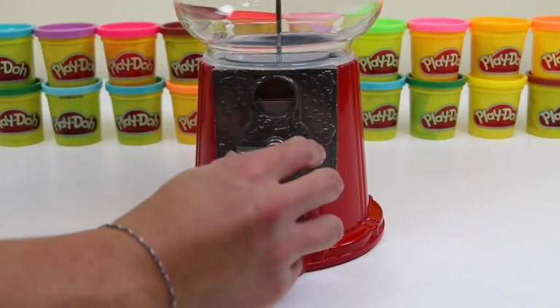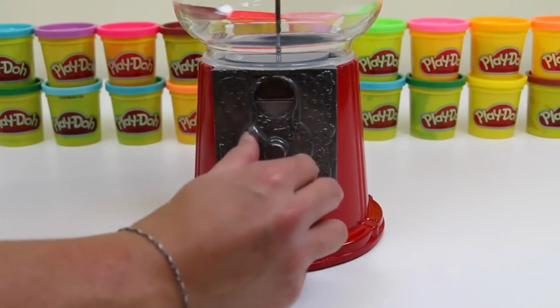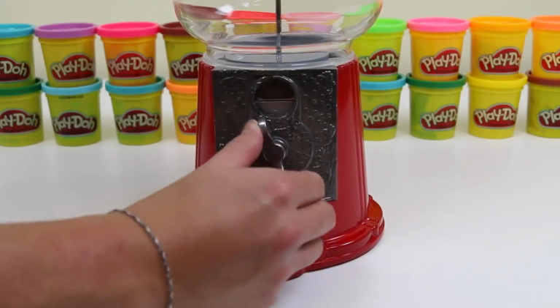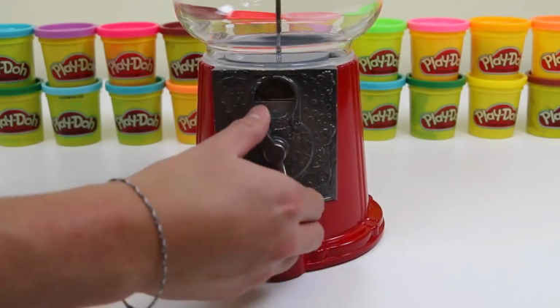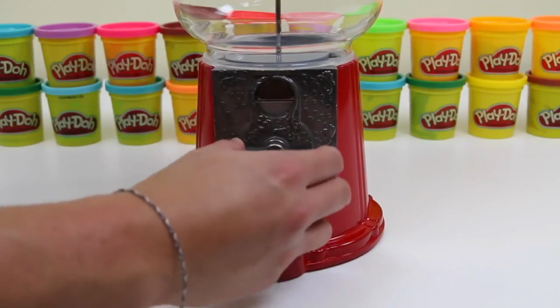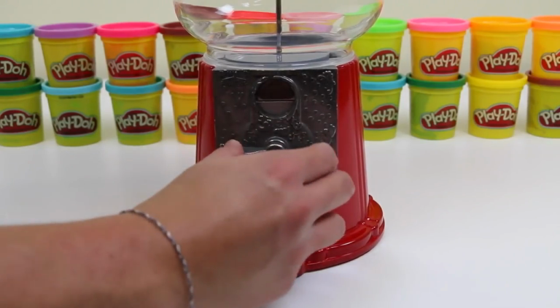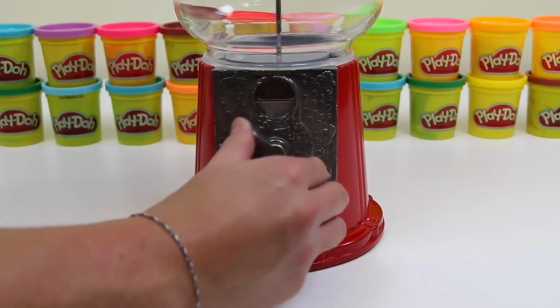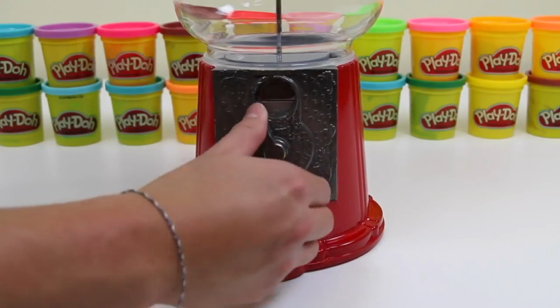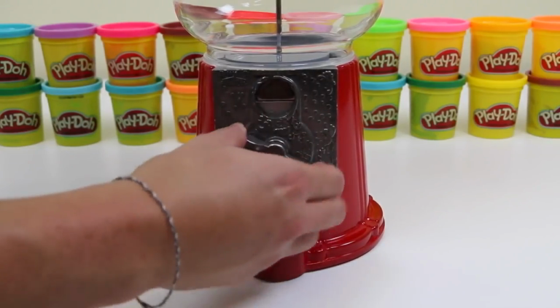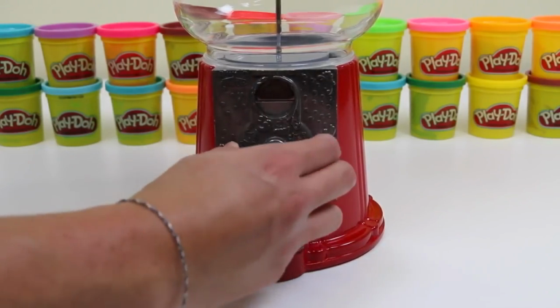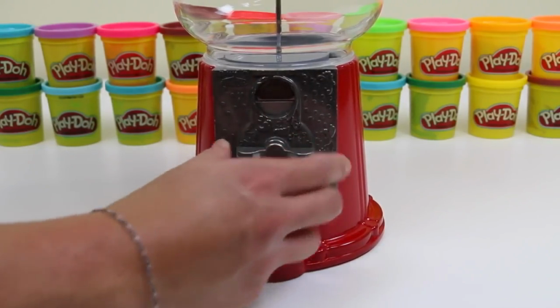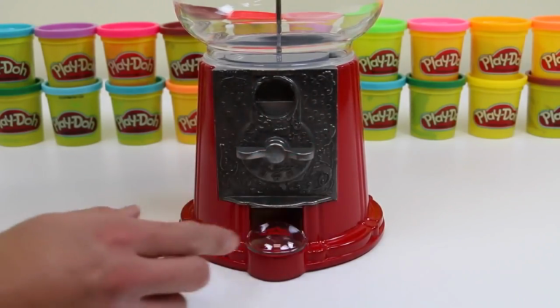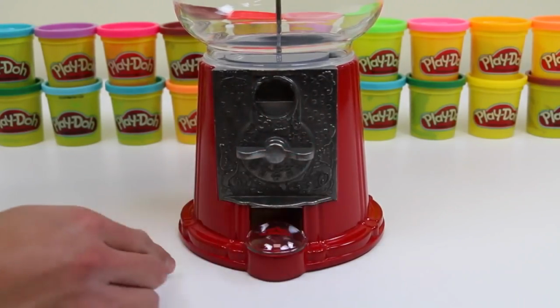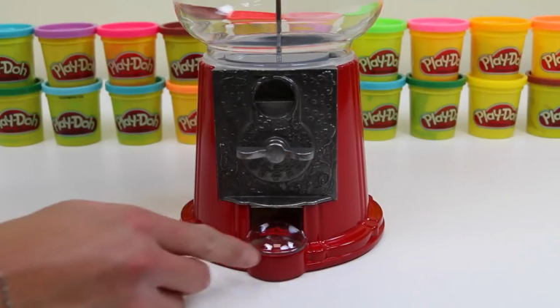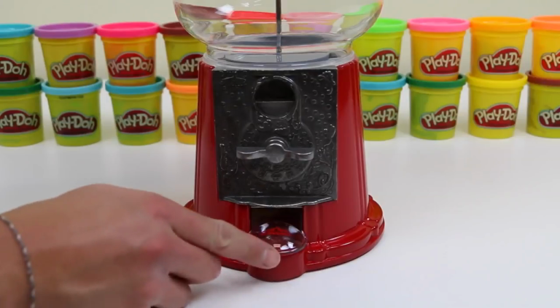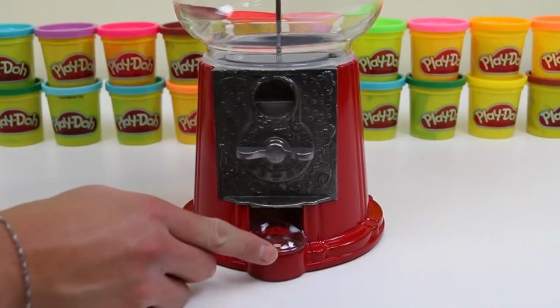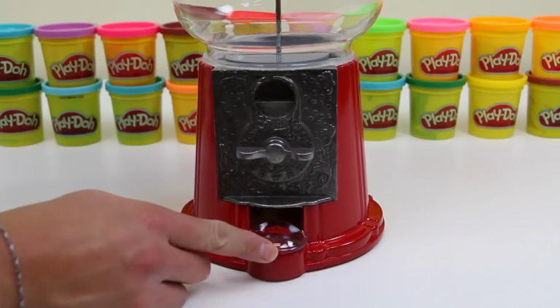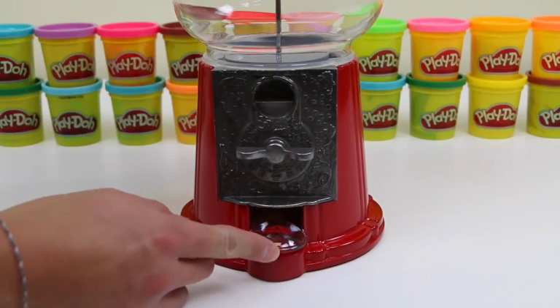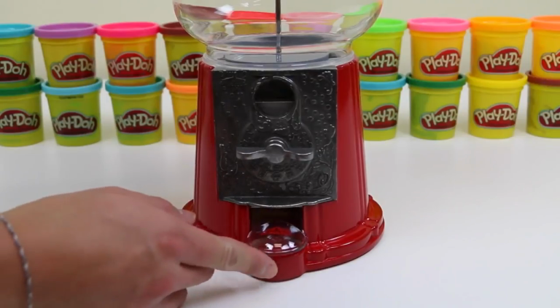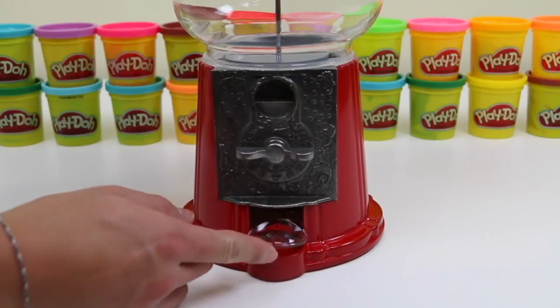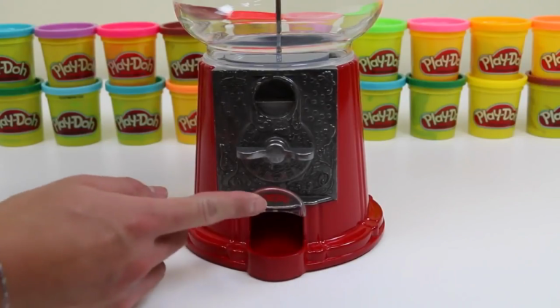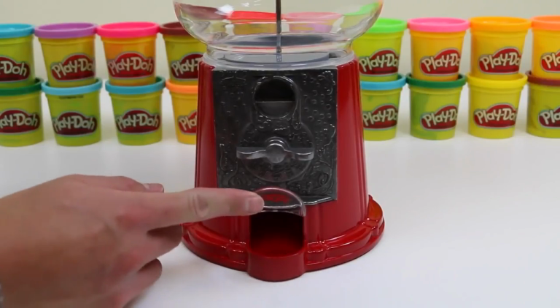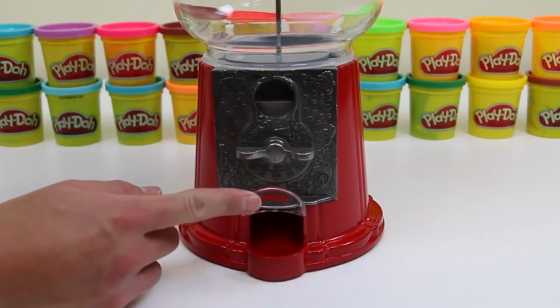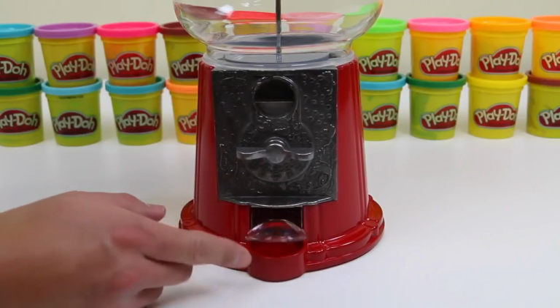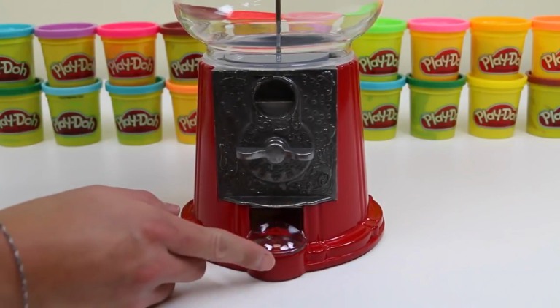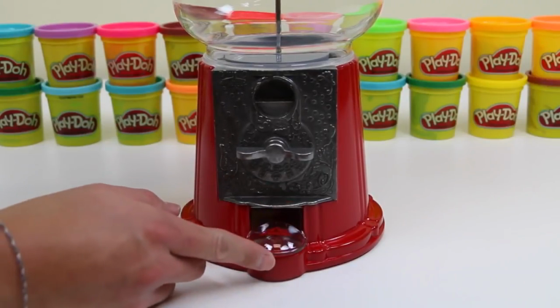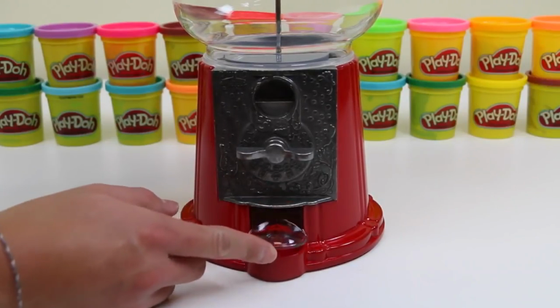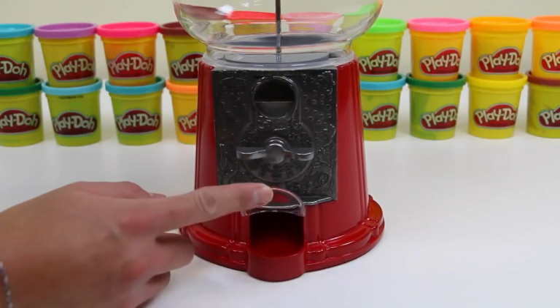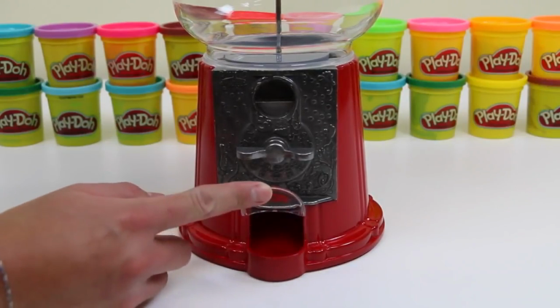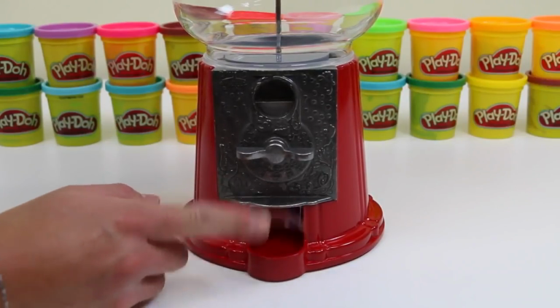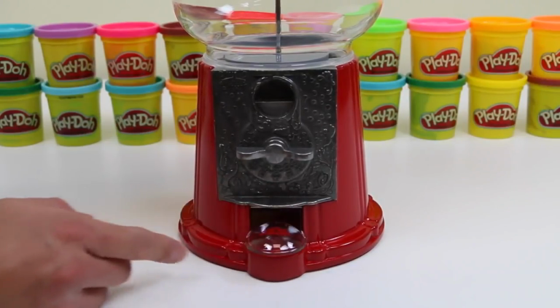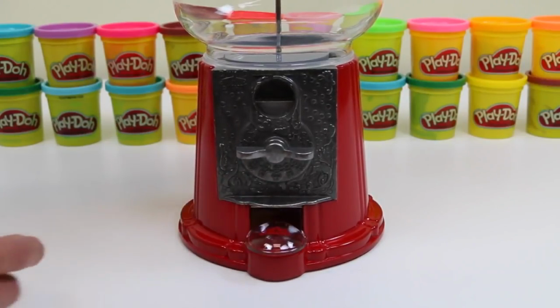Alright, we twist this to get the gumball. This carousel door is actually pretty nice — it'll keep the gumball off the floor.